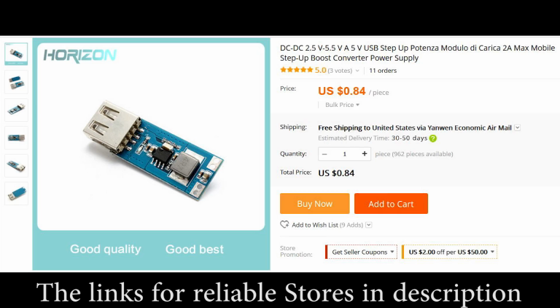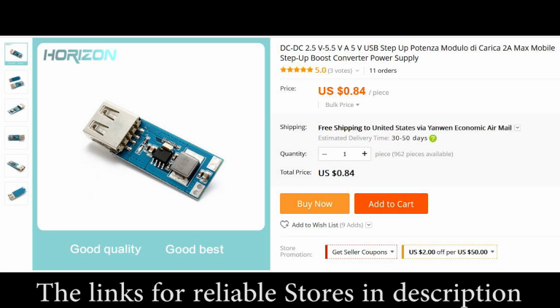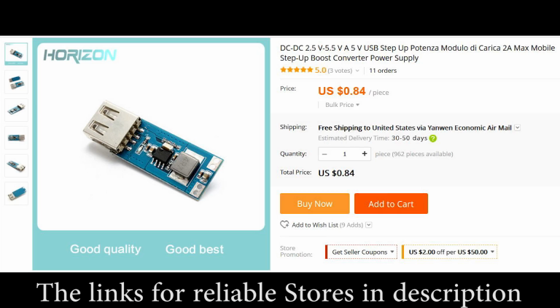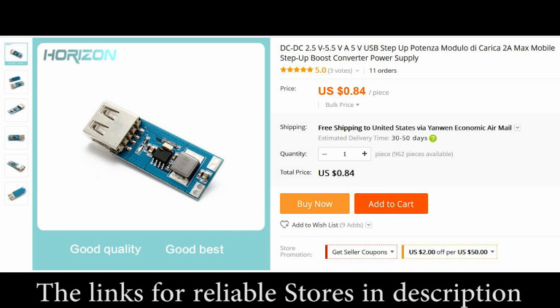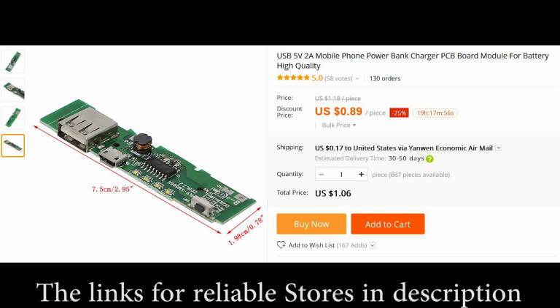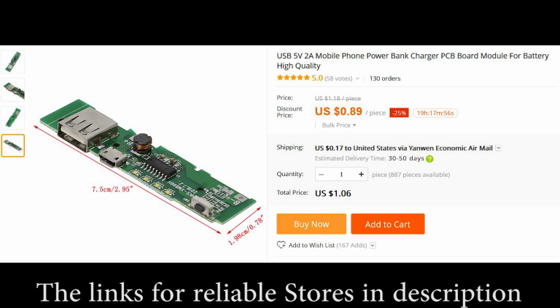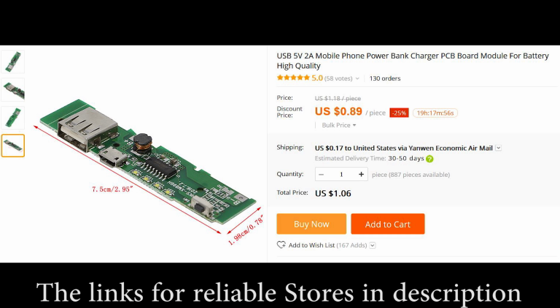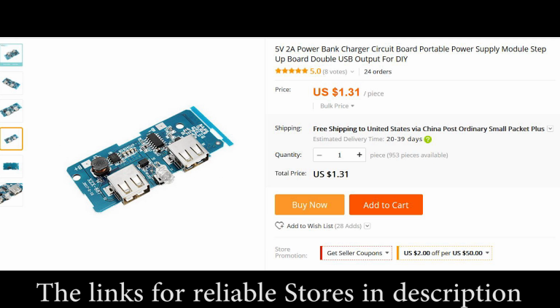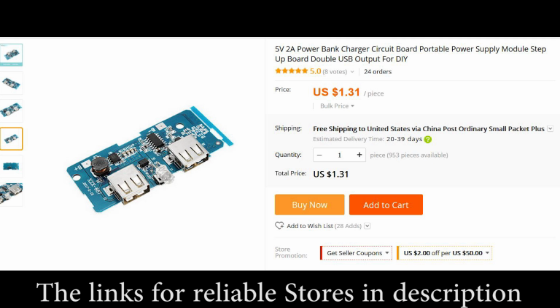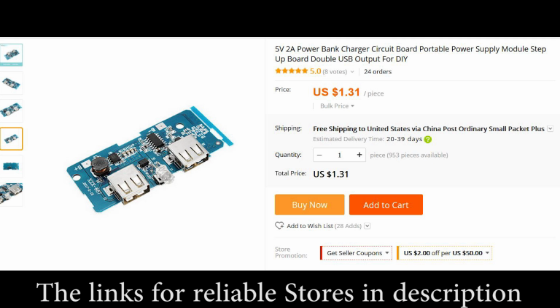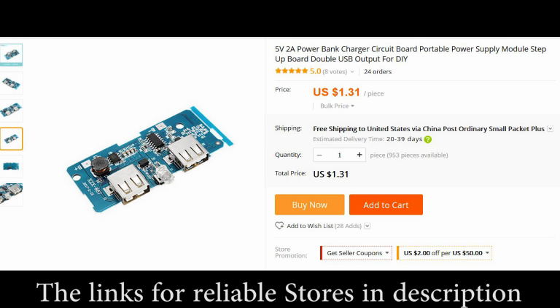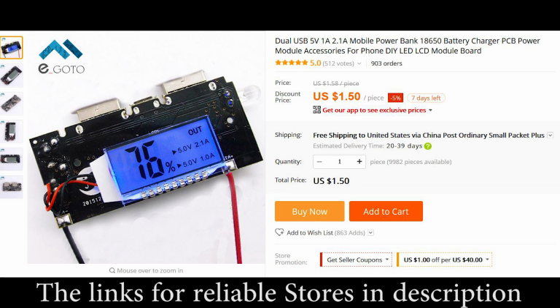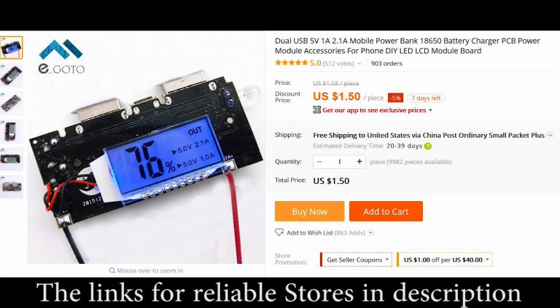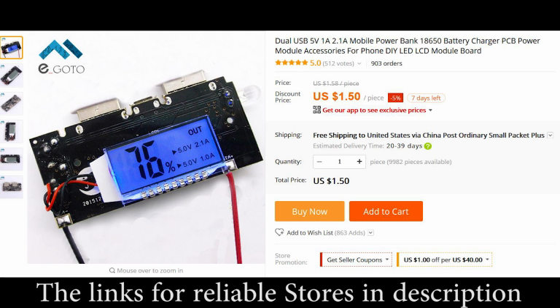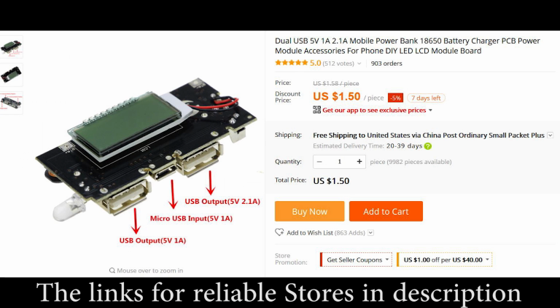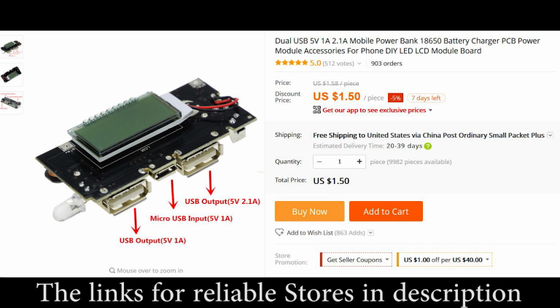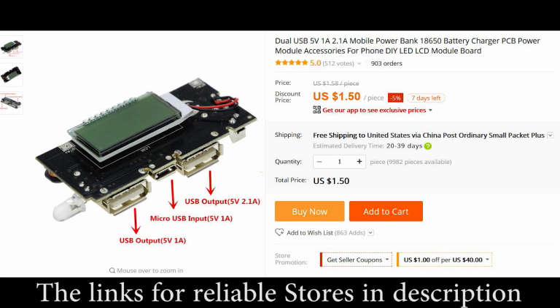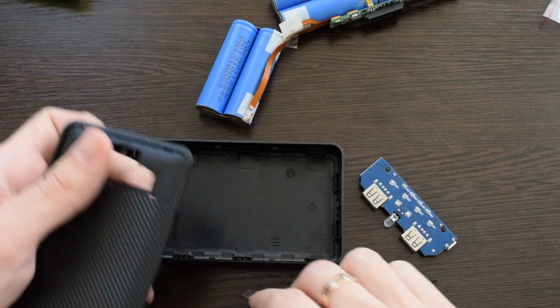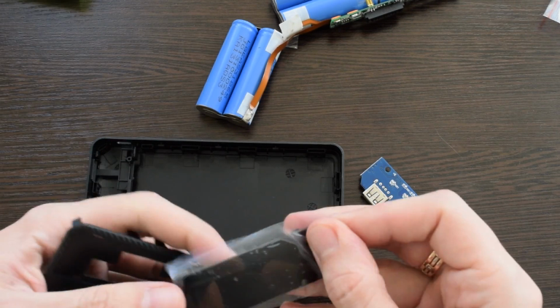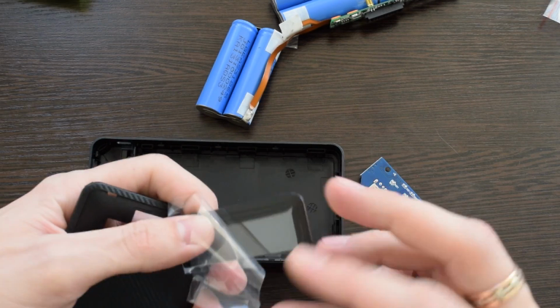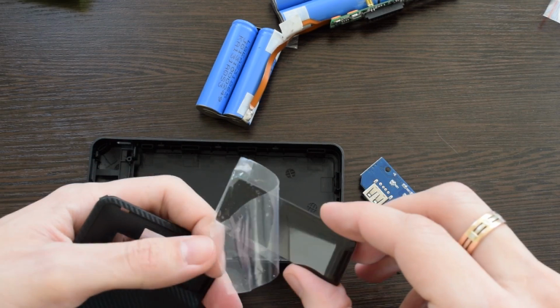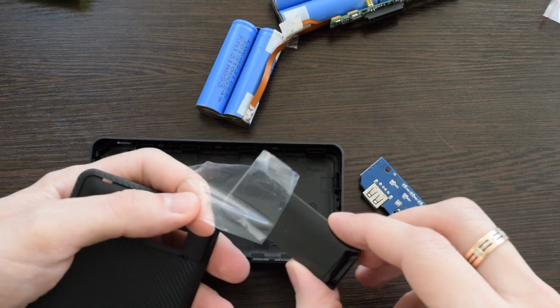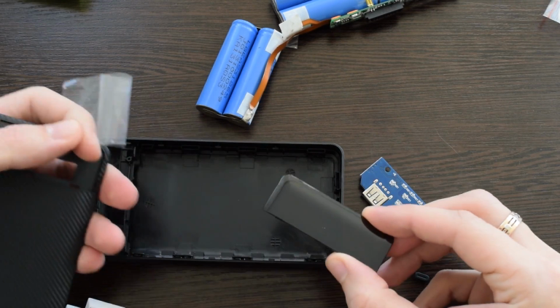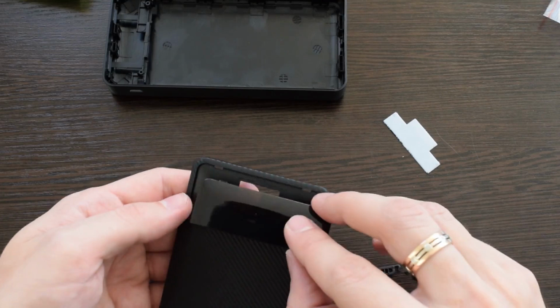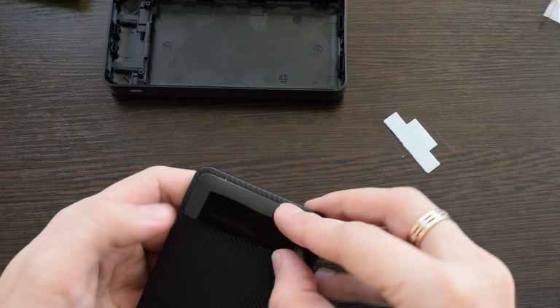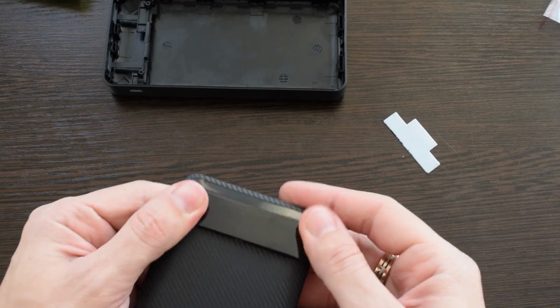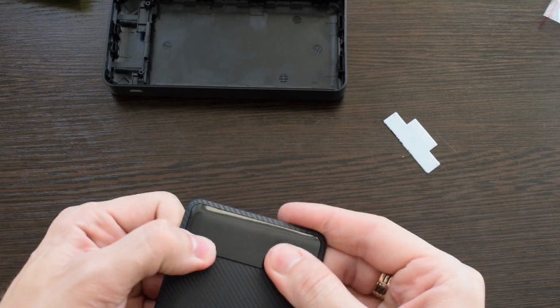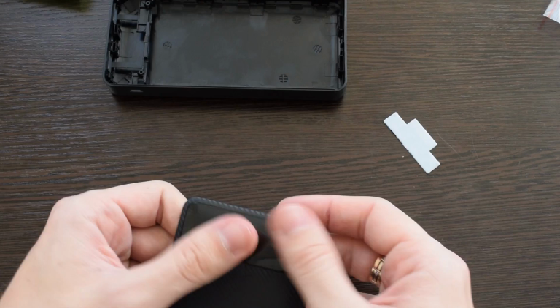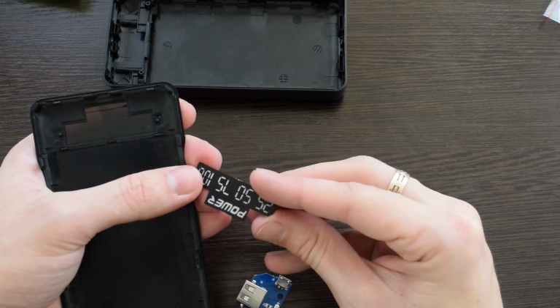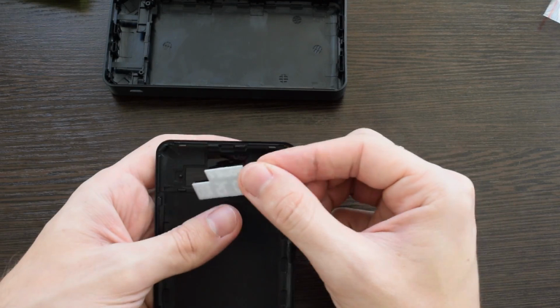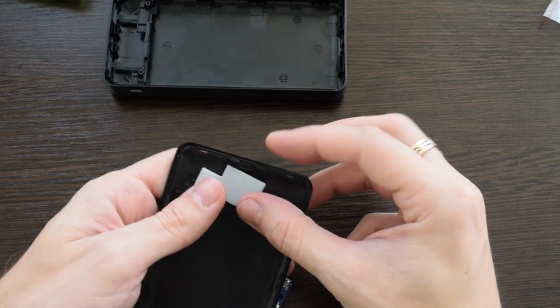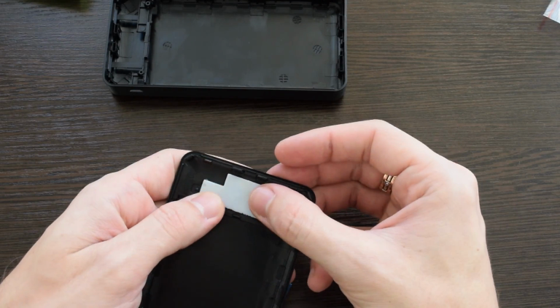You can also create your own project with any number or type of batteries using these controllers. I'm gonna start with this one — let's assemble the case and then solder all the batteries in parallel.